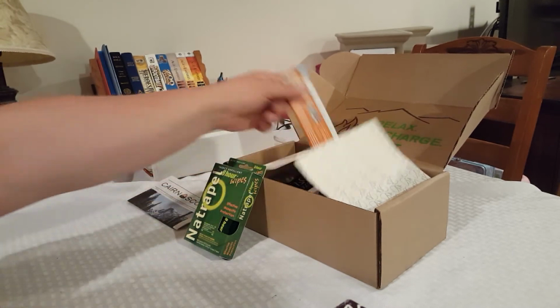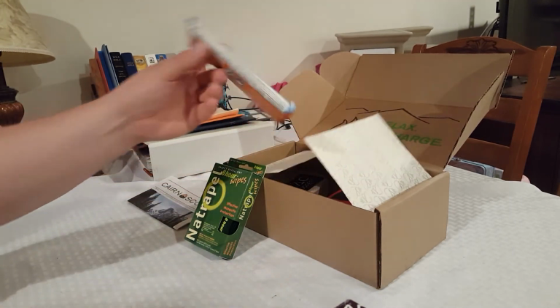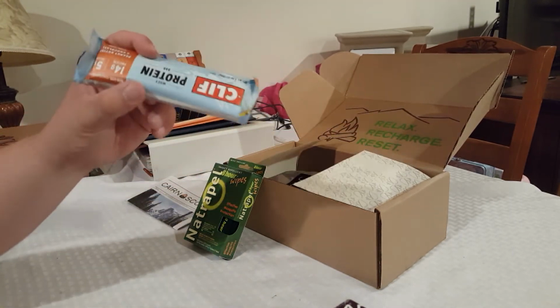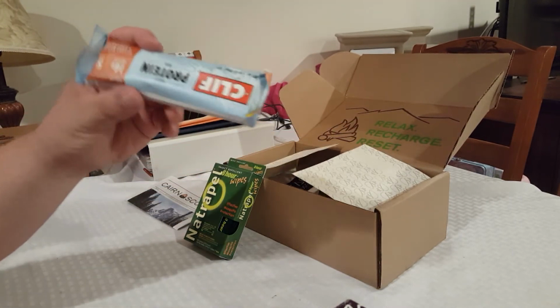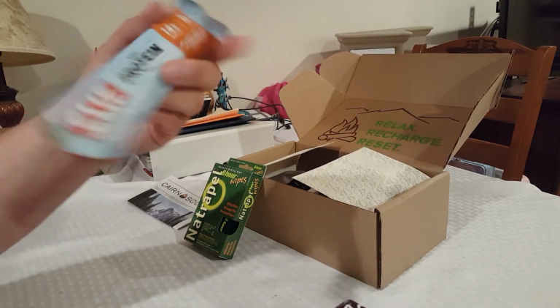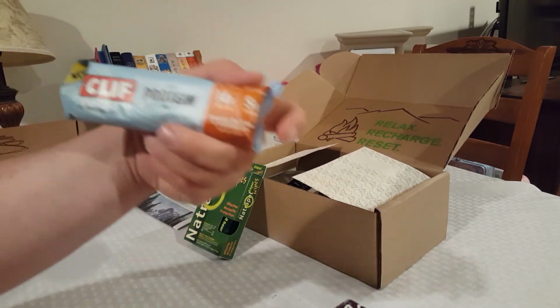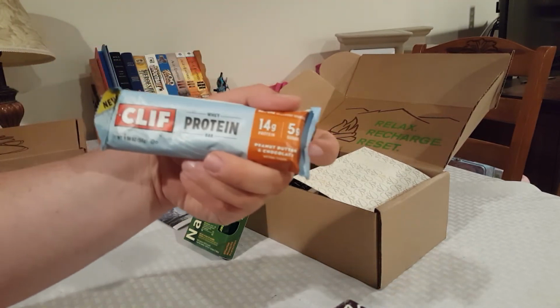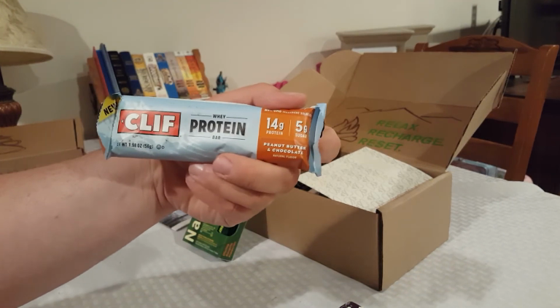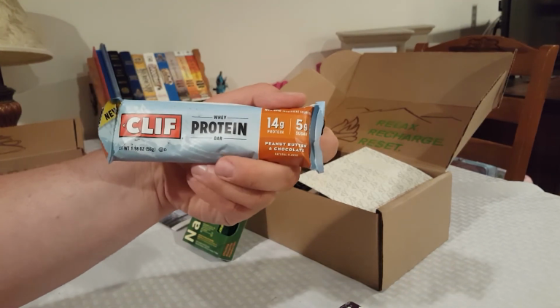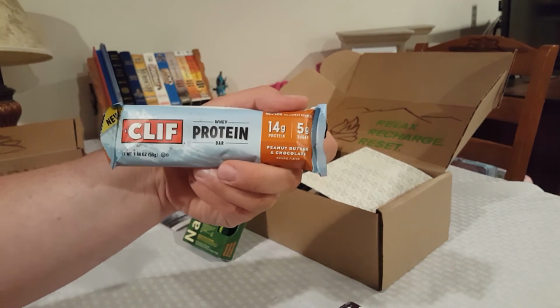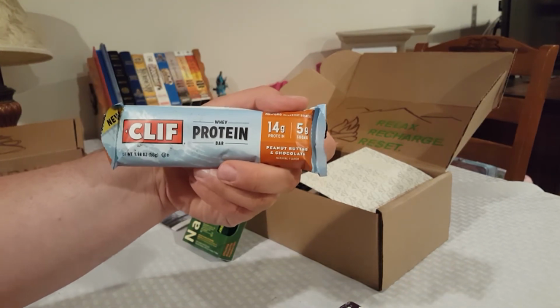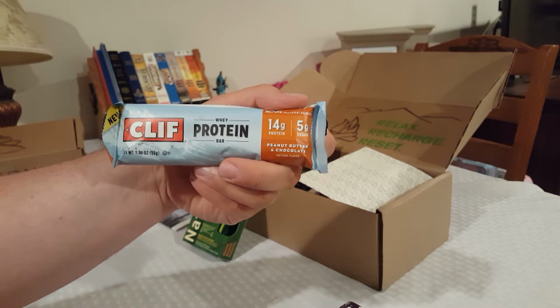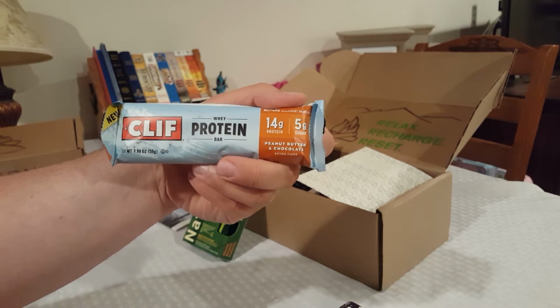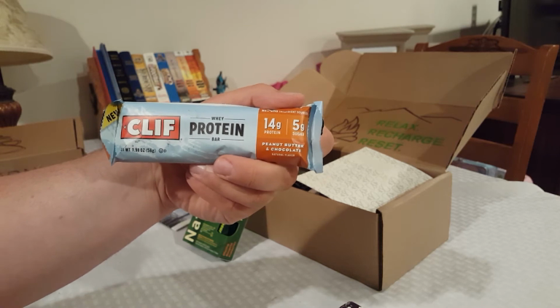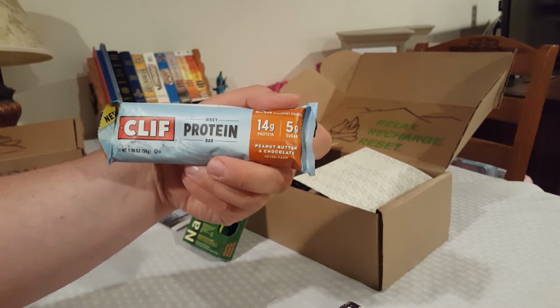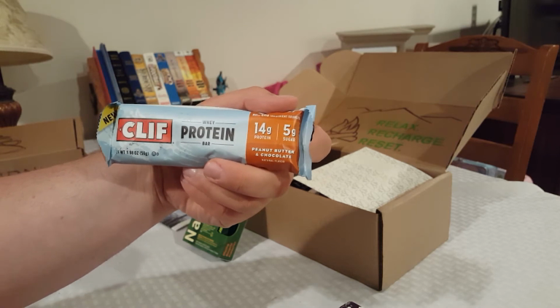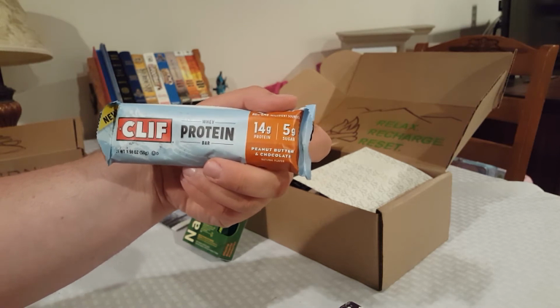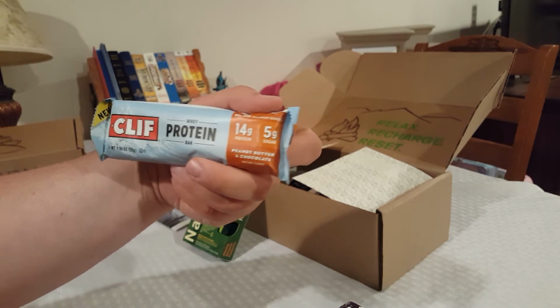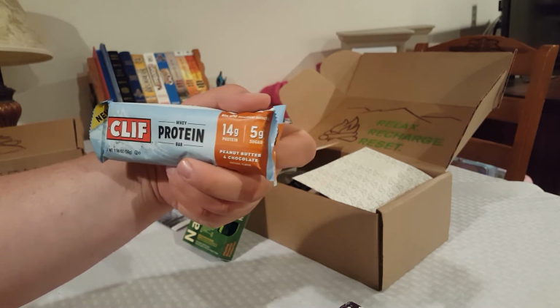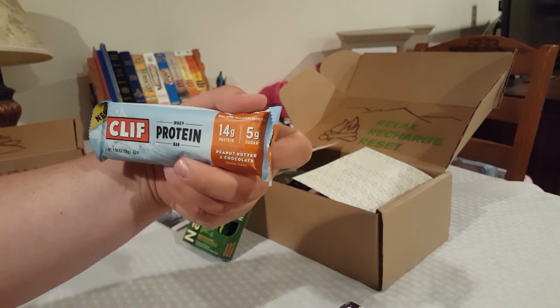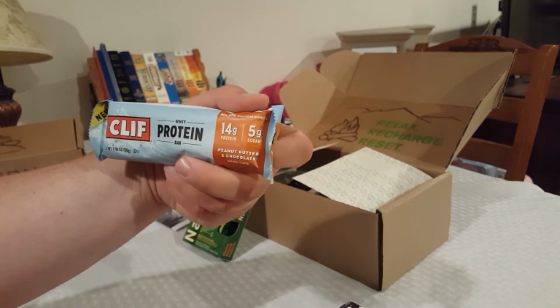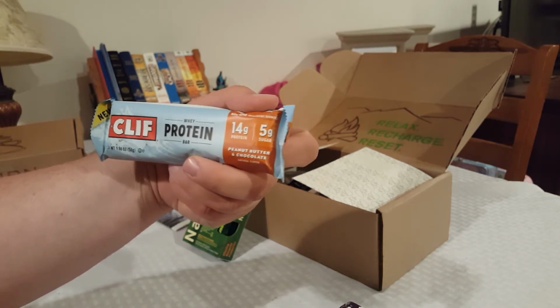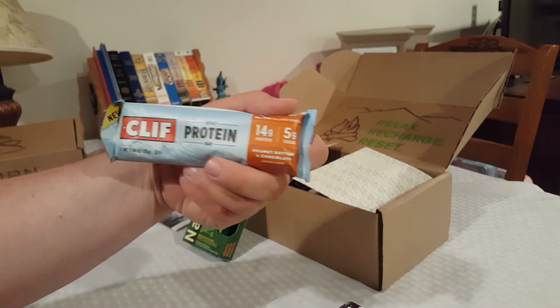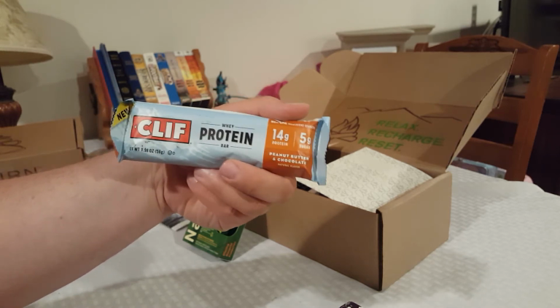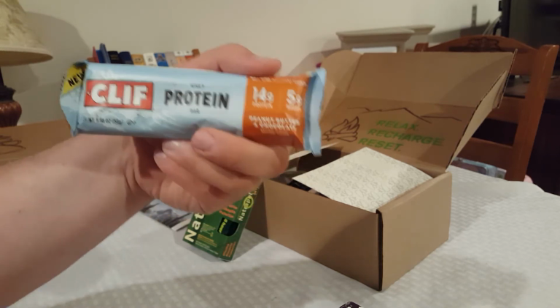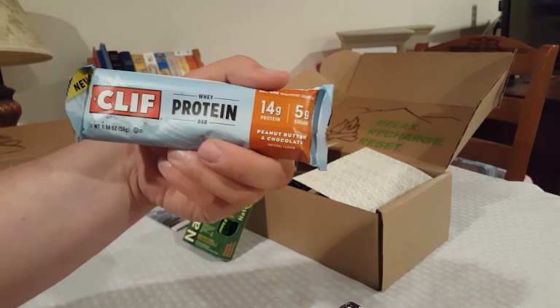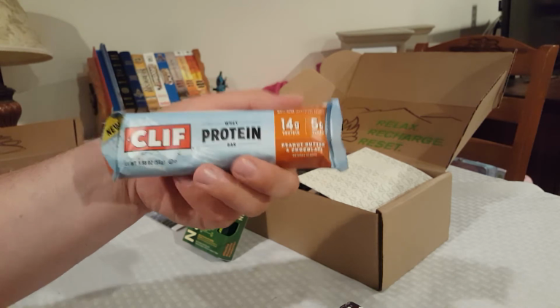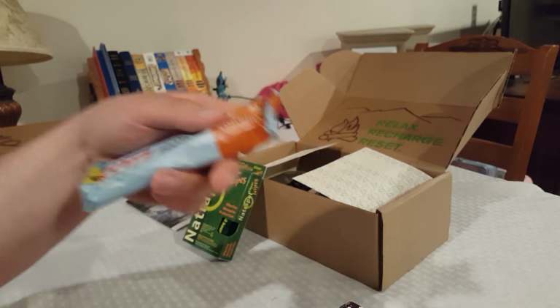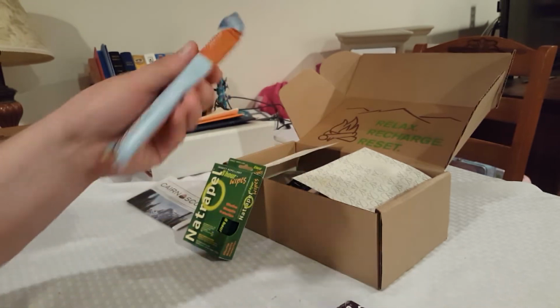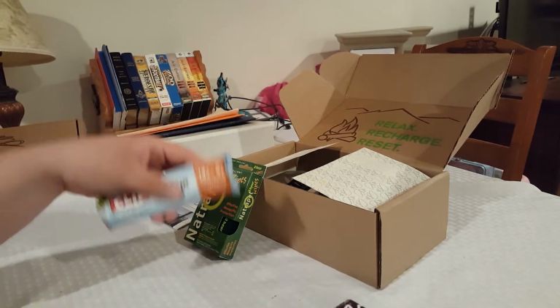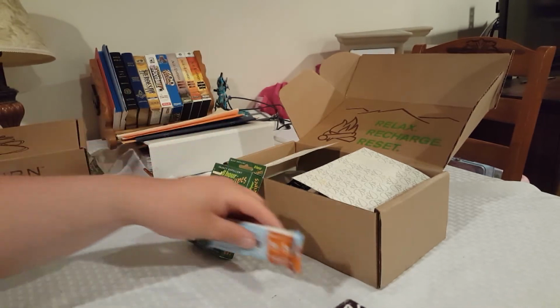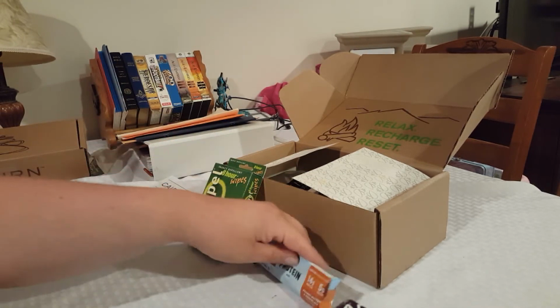A lot of times they put a food item in. This time it's a Clif Whey protein bar — peanut butter and chocolate, 14 grams of protein. Everyone's familiar with Clif Bars.